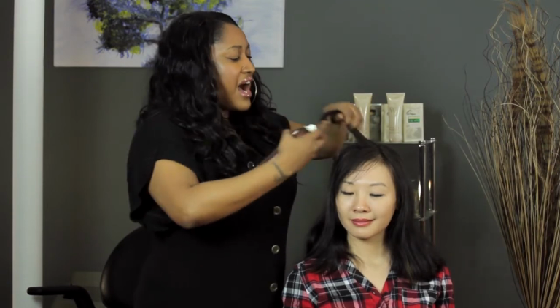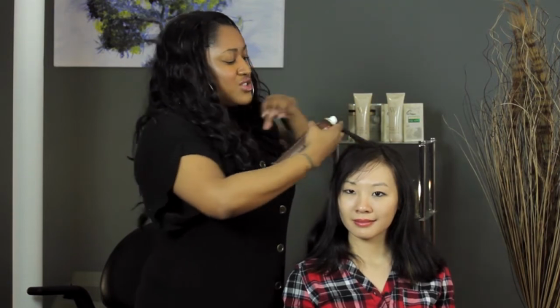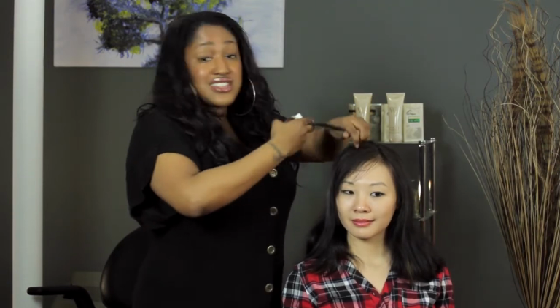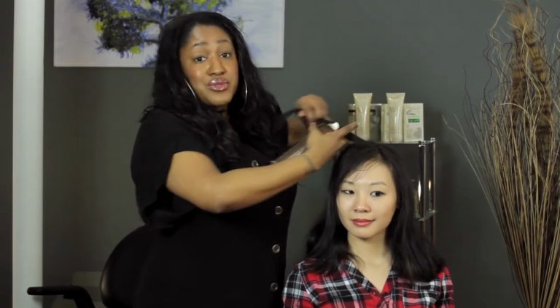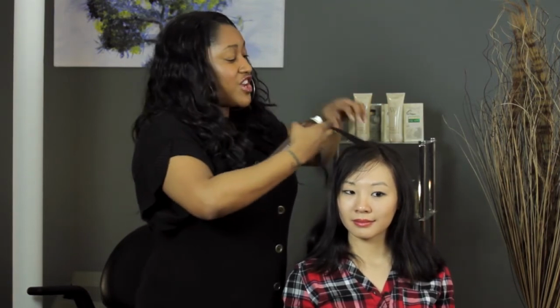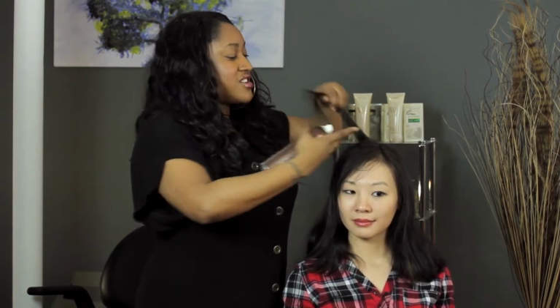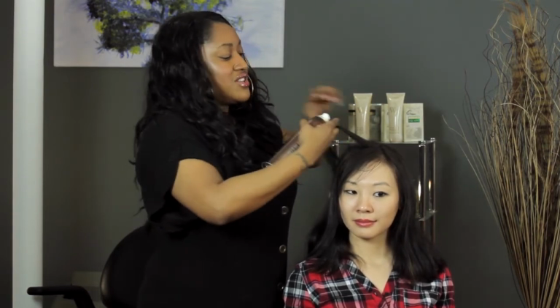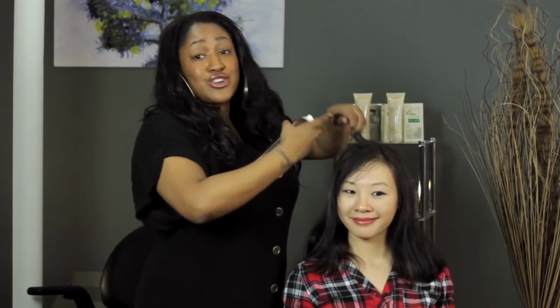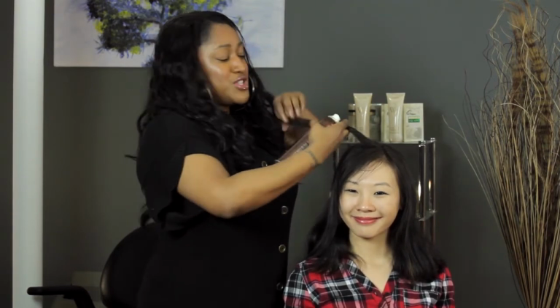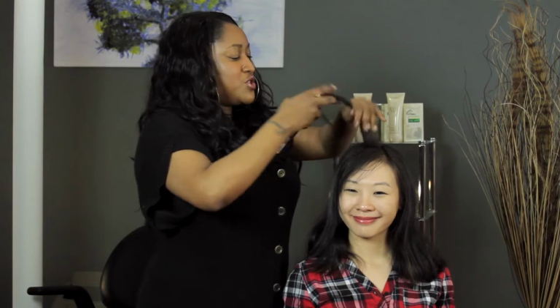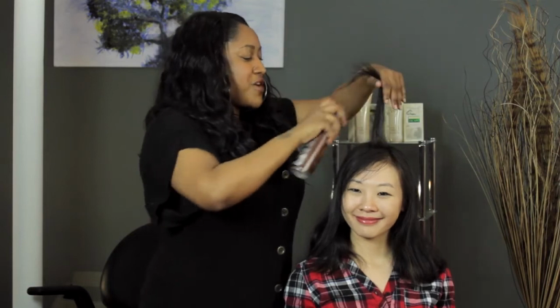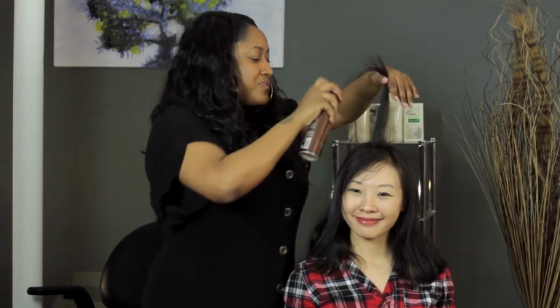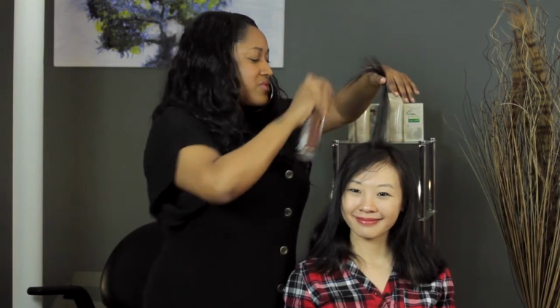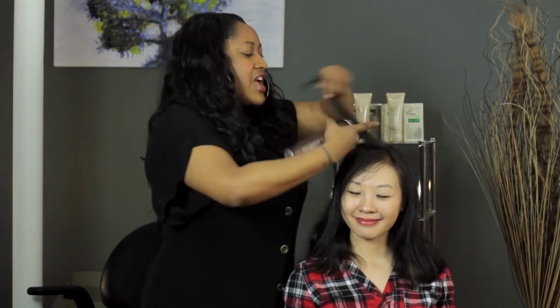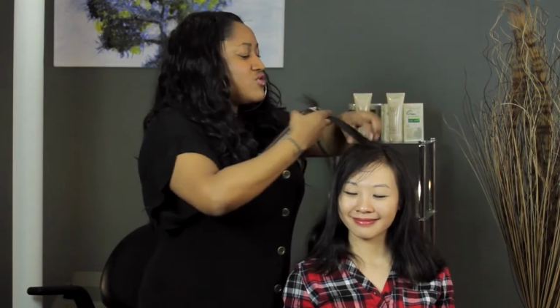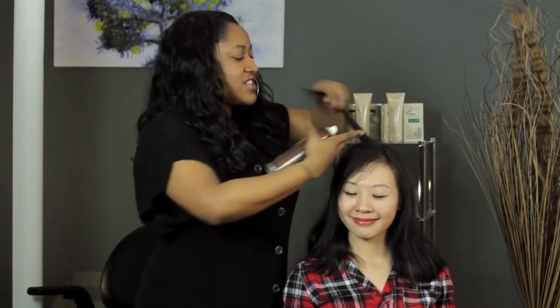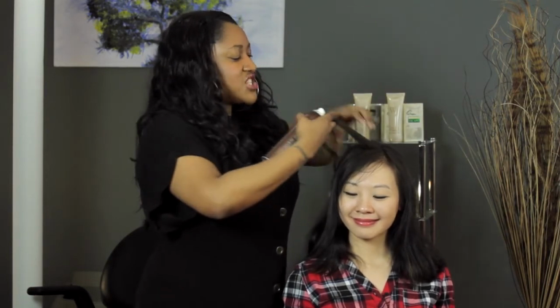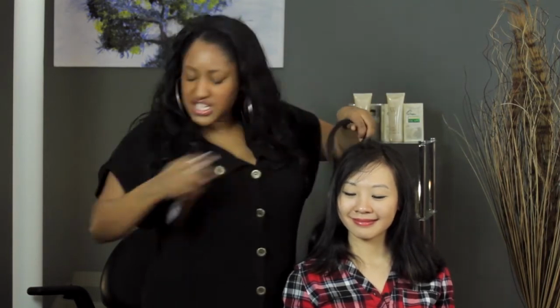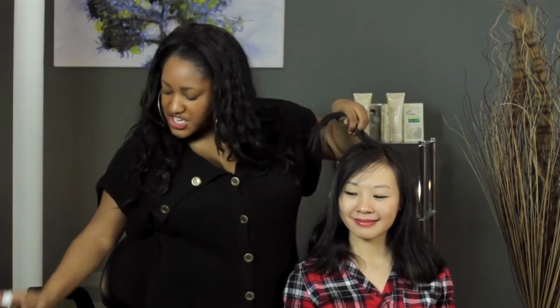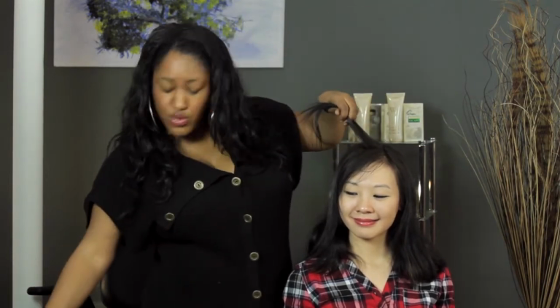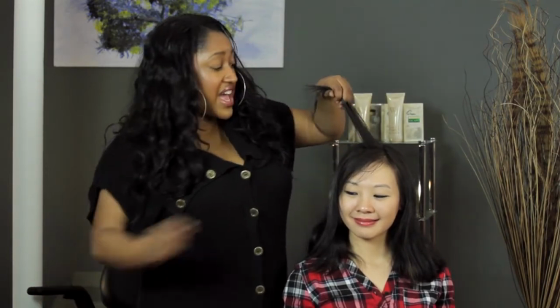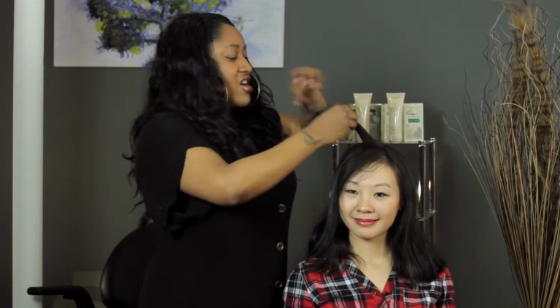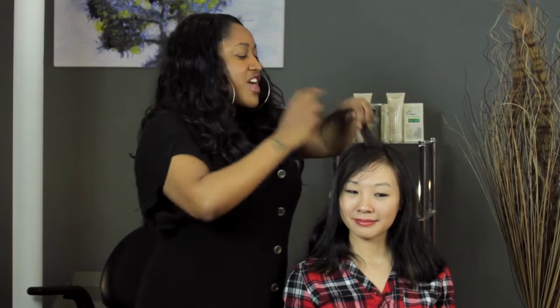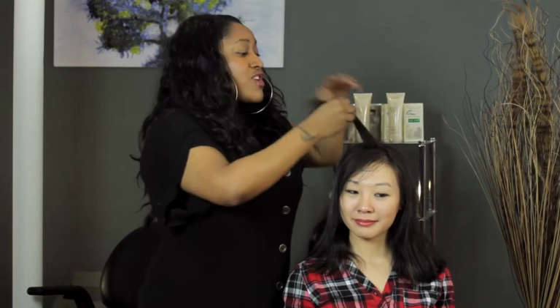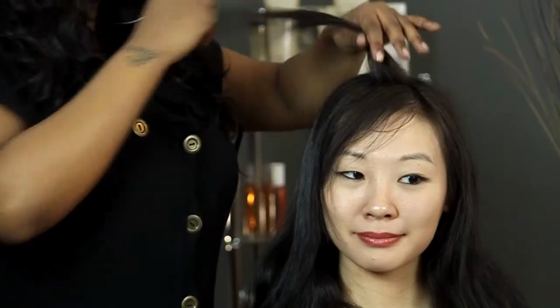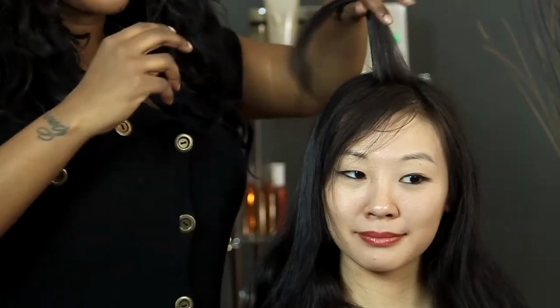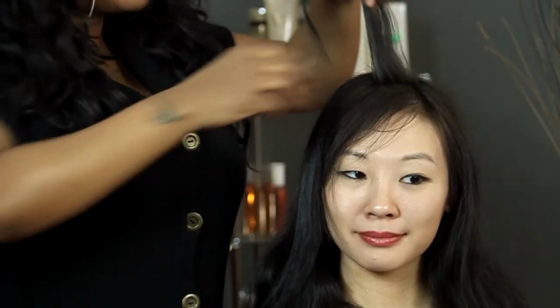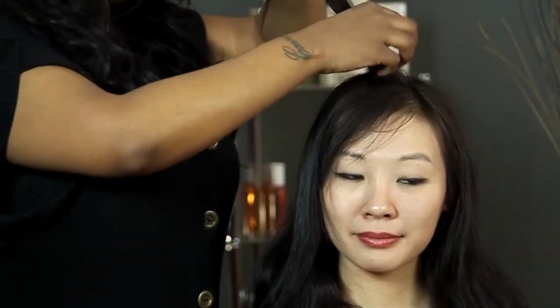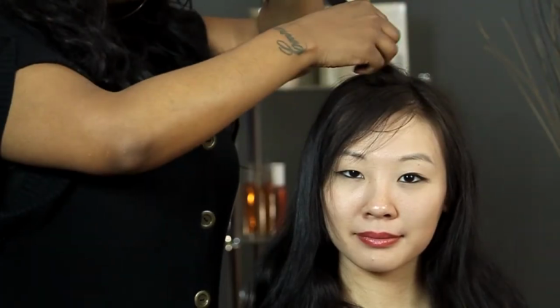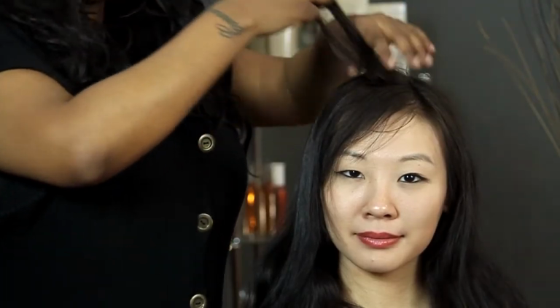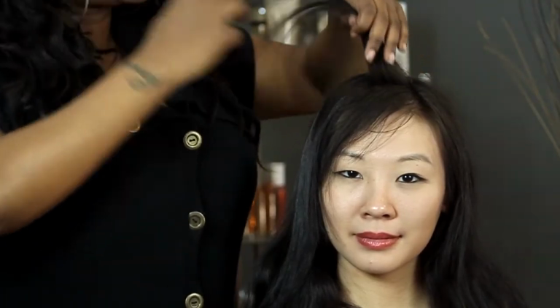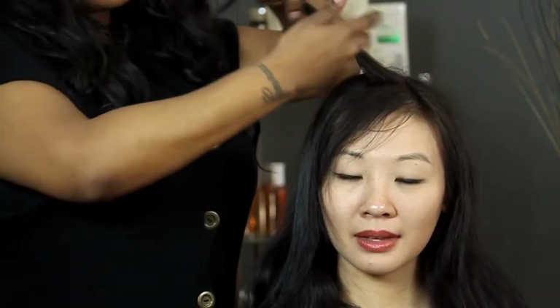I do a lot of stuff with my fingers, so it's totally up to you which one you'd prefer. And you notice just from putting the dry shampoo on the hair, the hair already looks thicker because you've absorbed some of the oil.